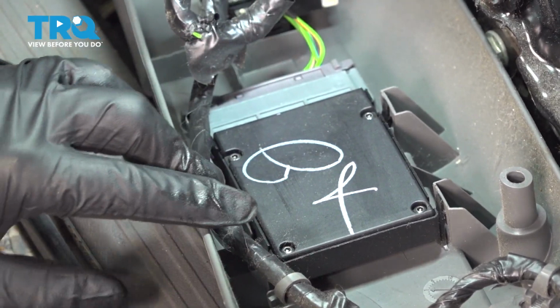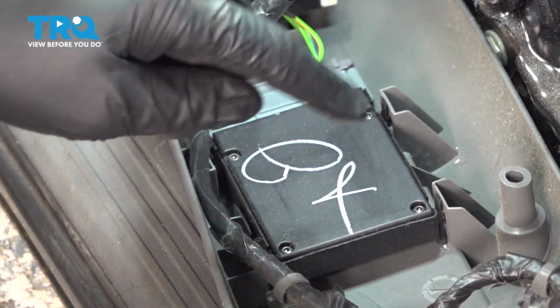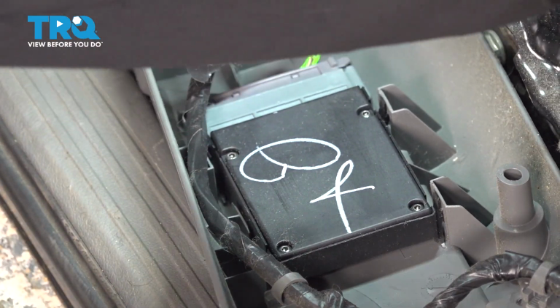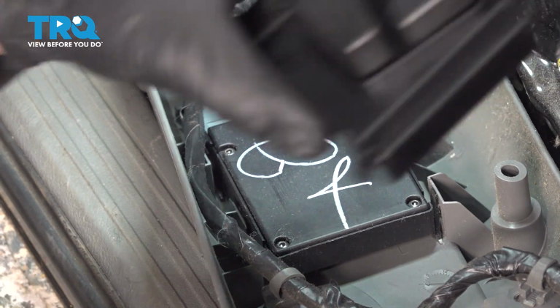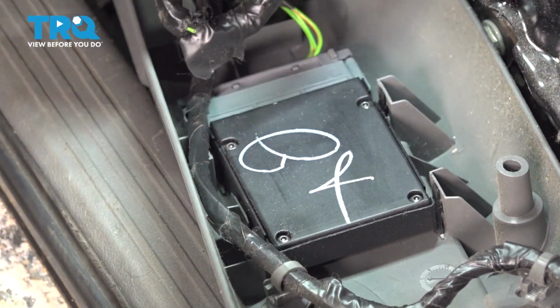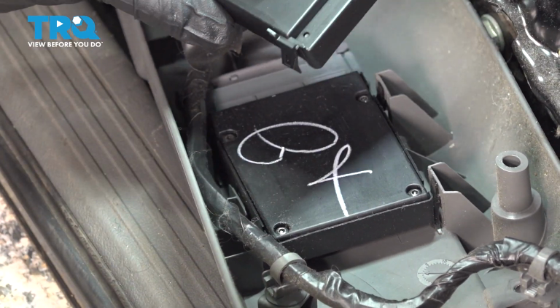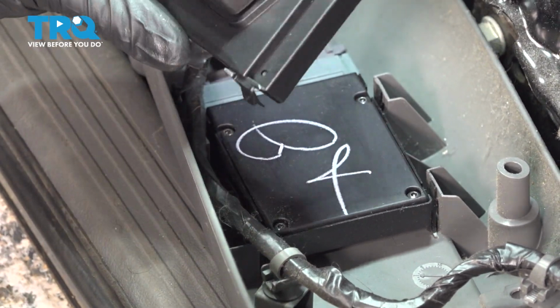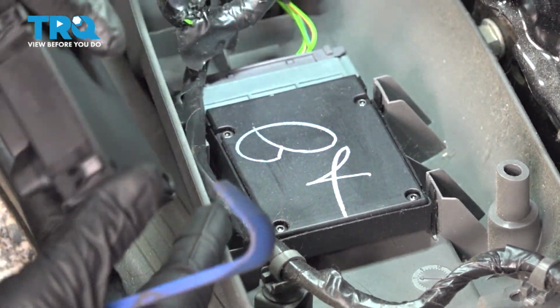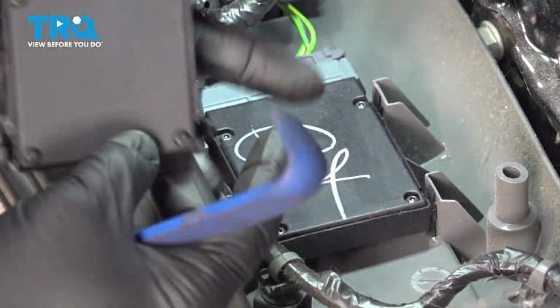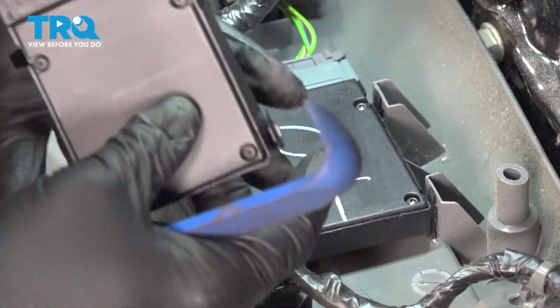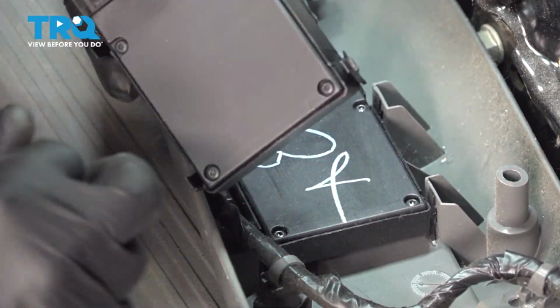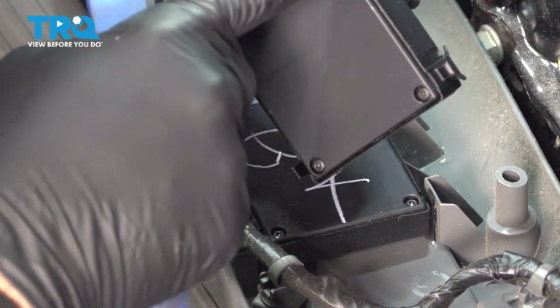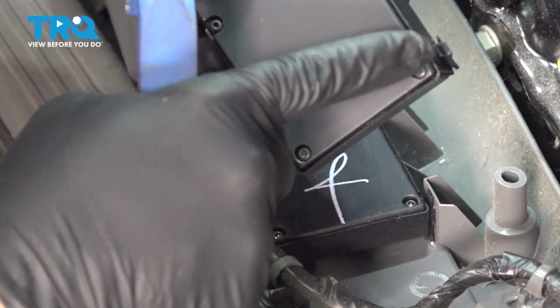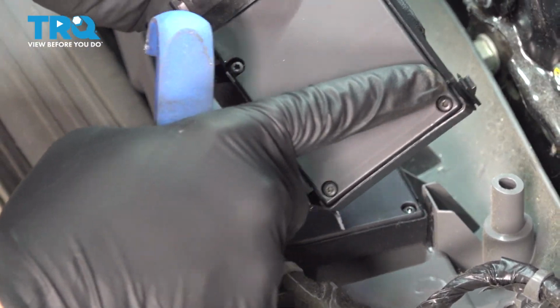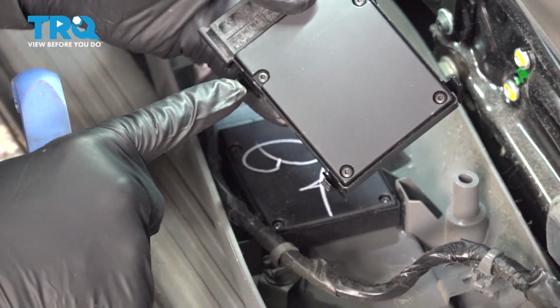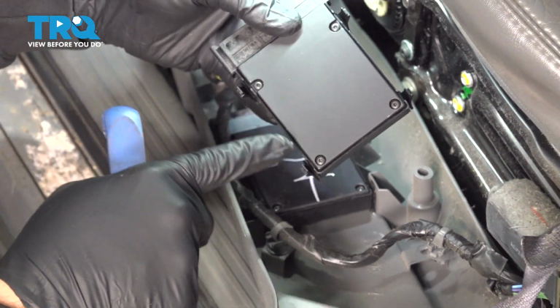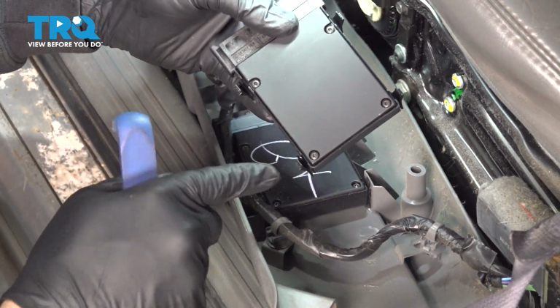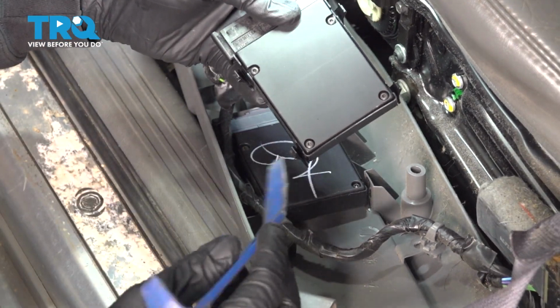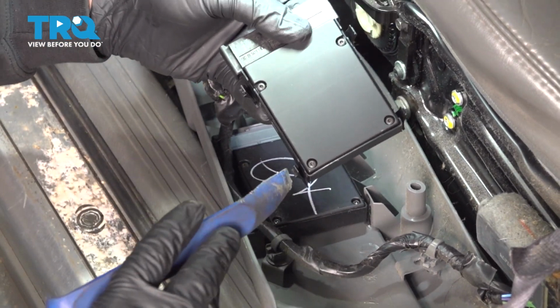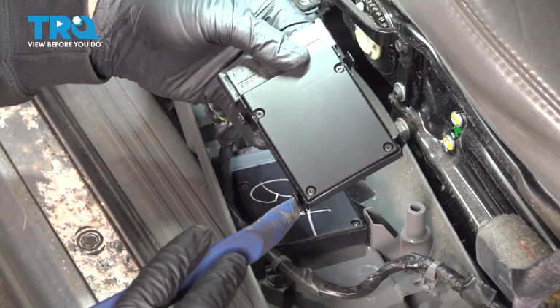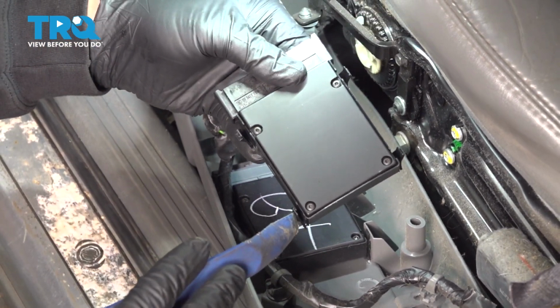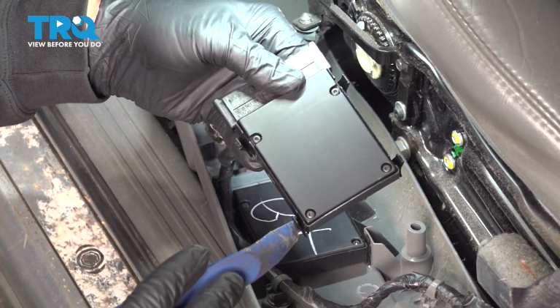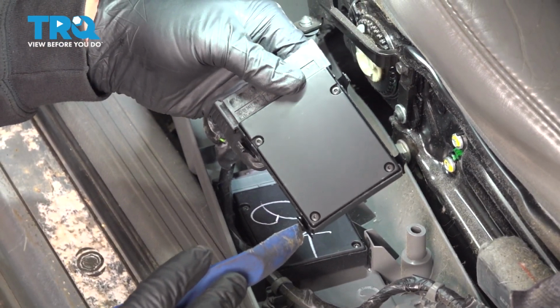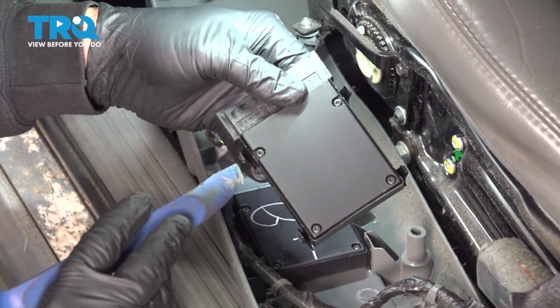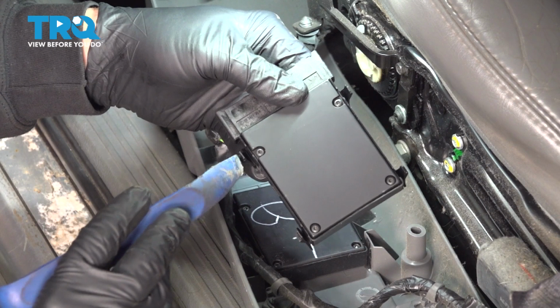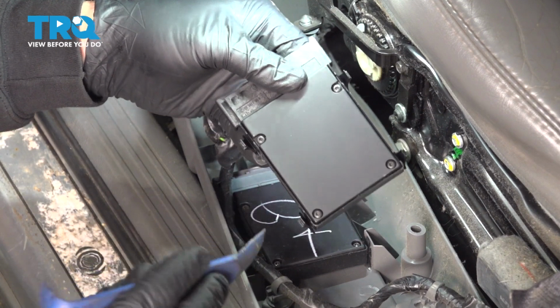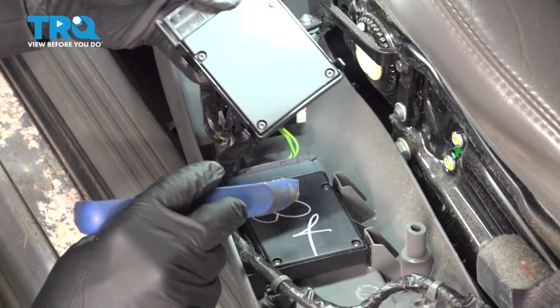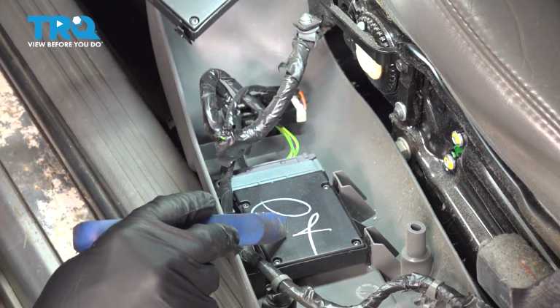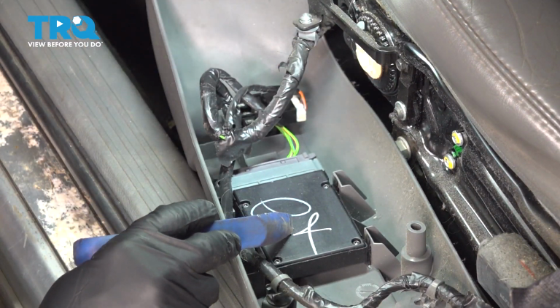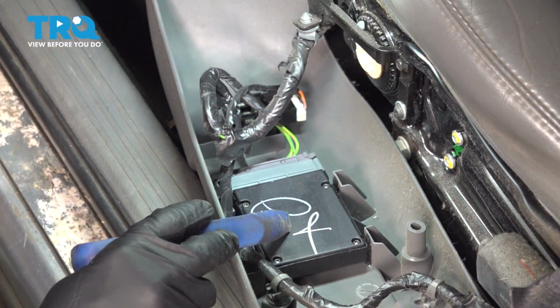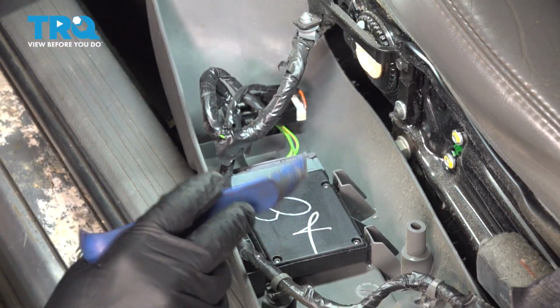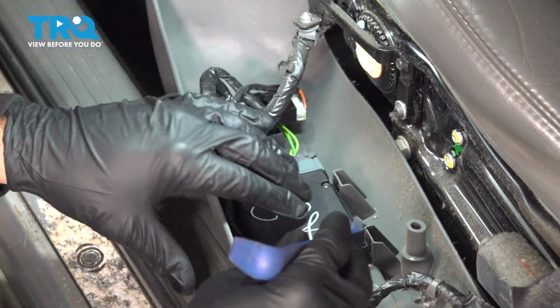There are four little tabs on this here — one, two, three, and four. All we're going to do is use our pry tool and gently press on these, disconnecting our module from the trim.